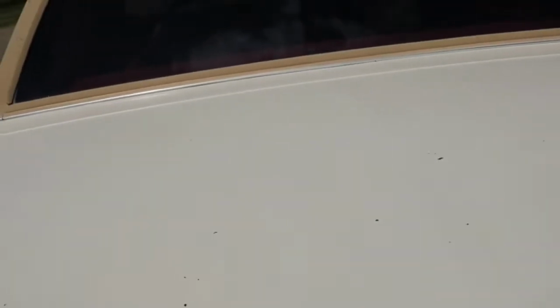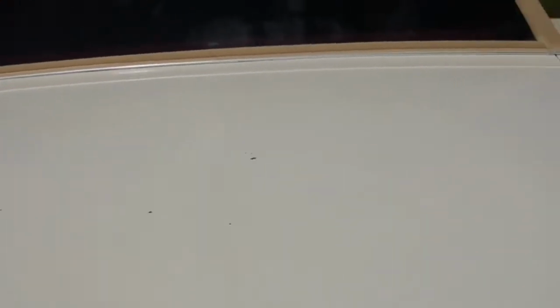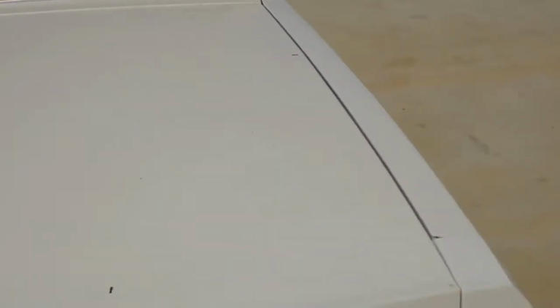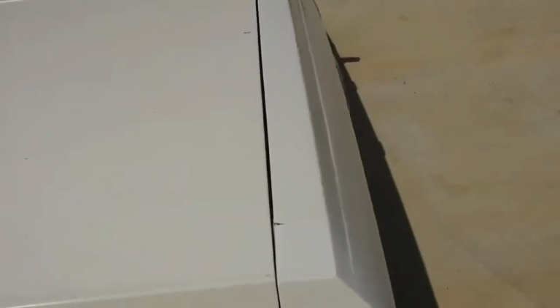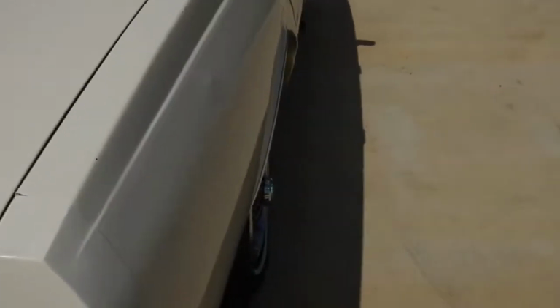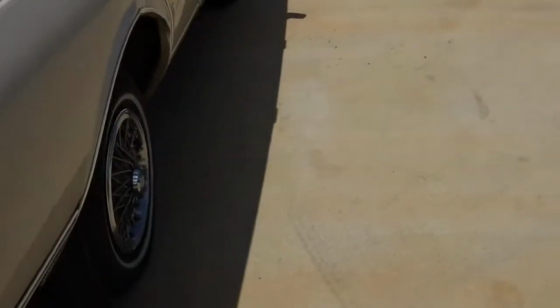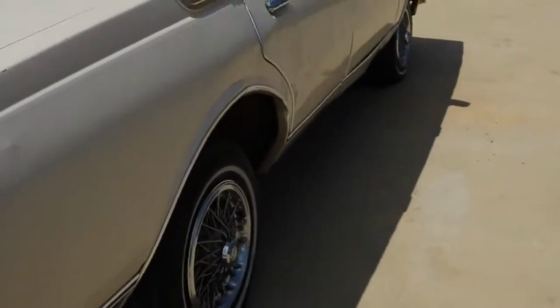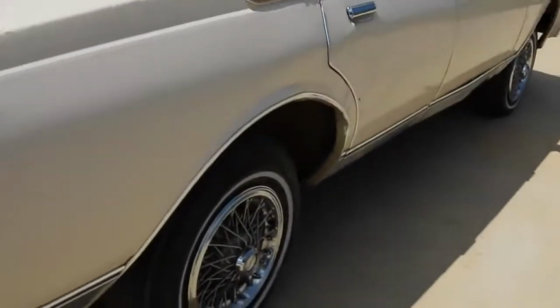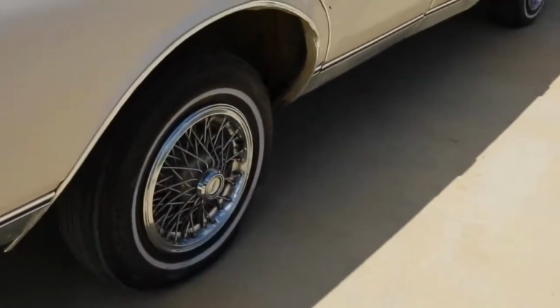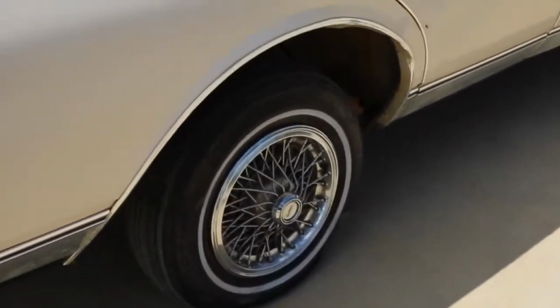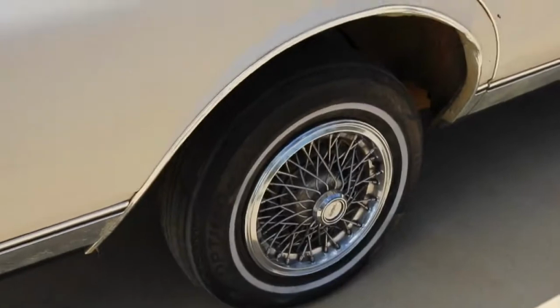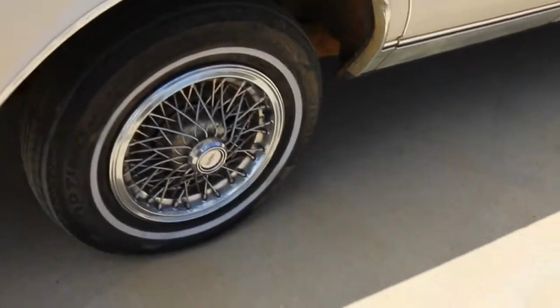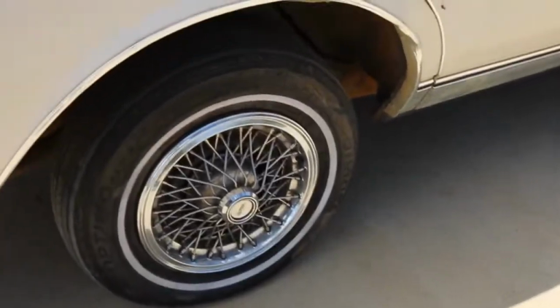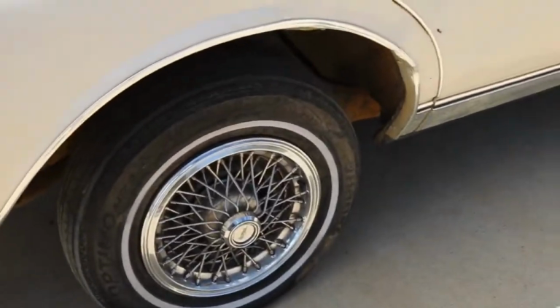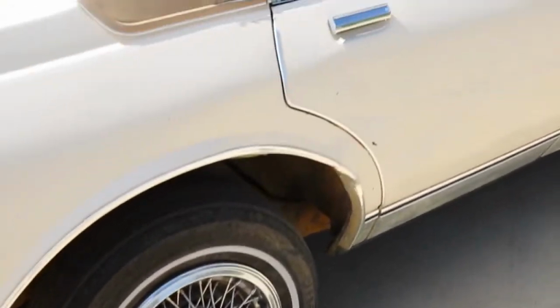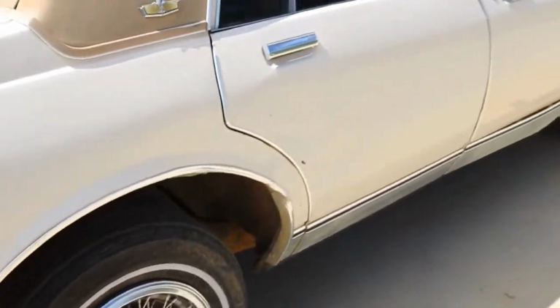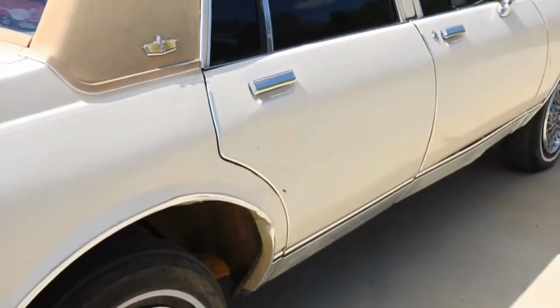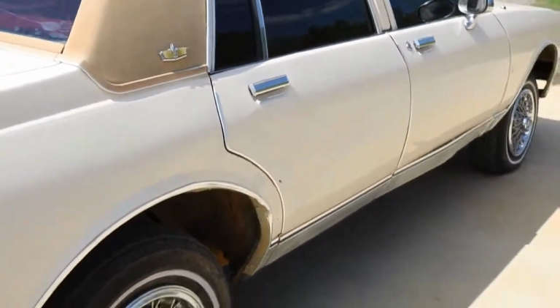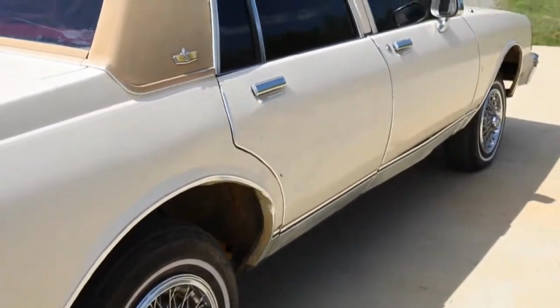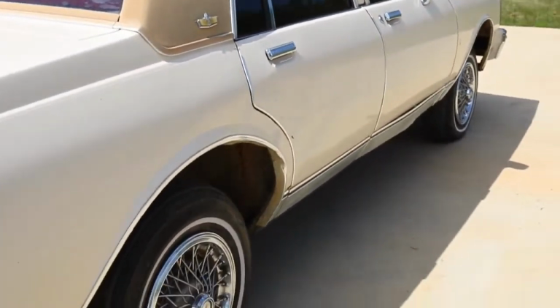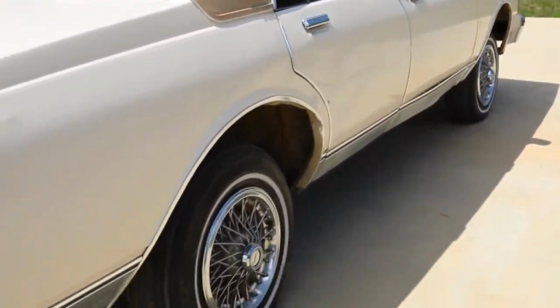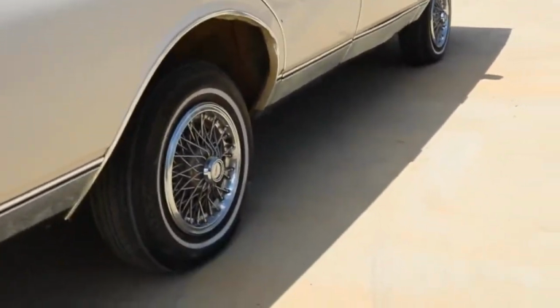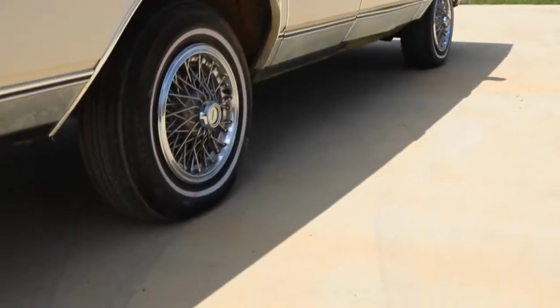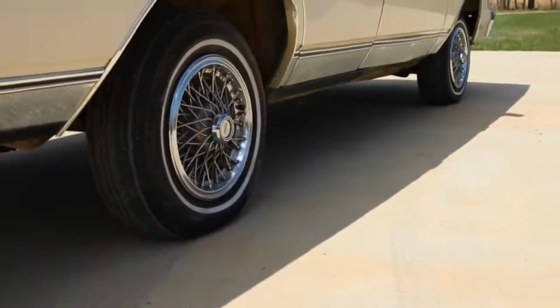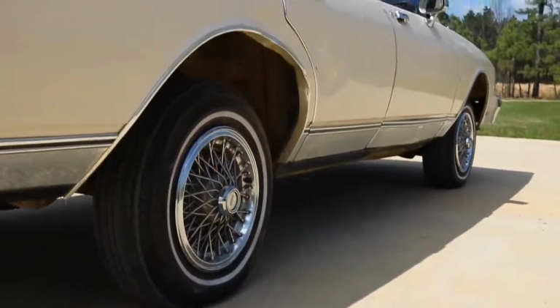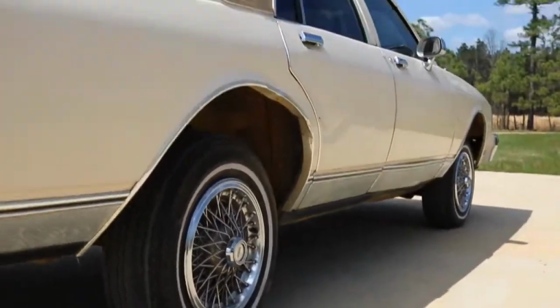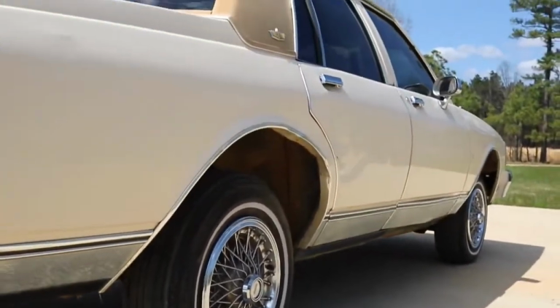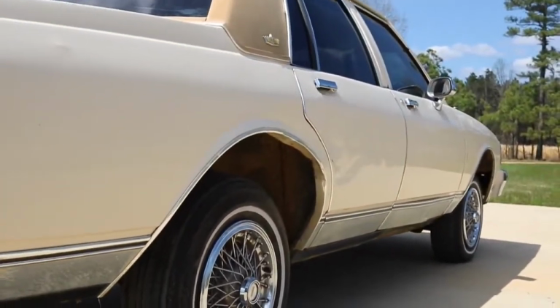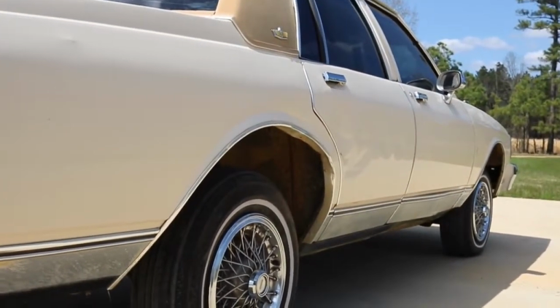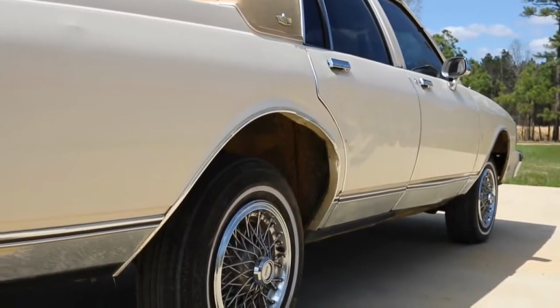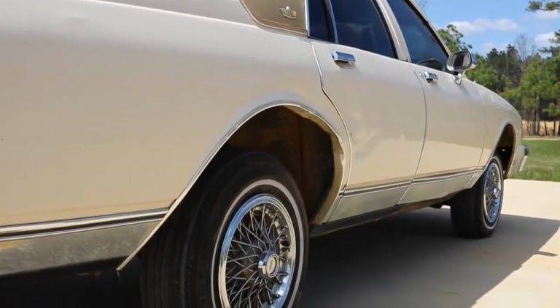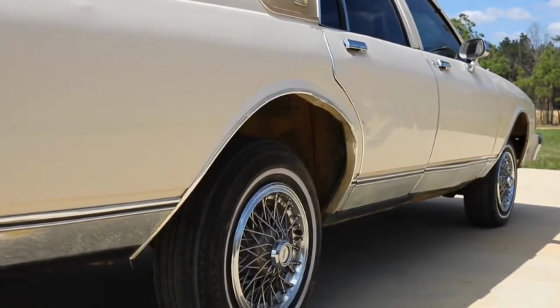I spent way too much for them and I wish they were cheap because boy, they are not cheap at all. But hey, it looks good as hell. Yeah, that looks good.